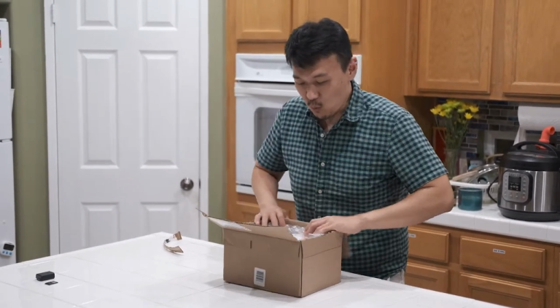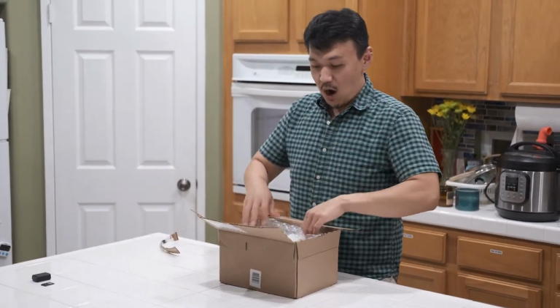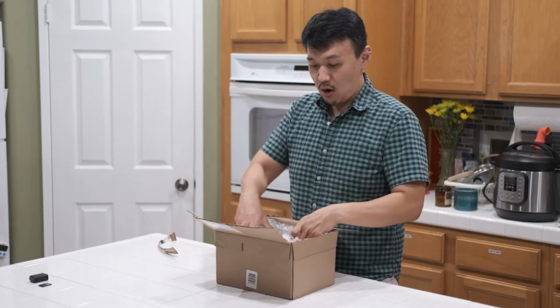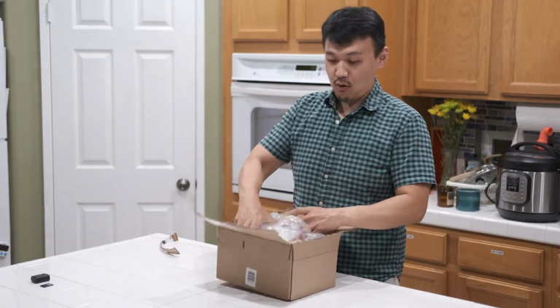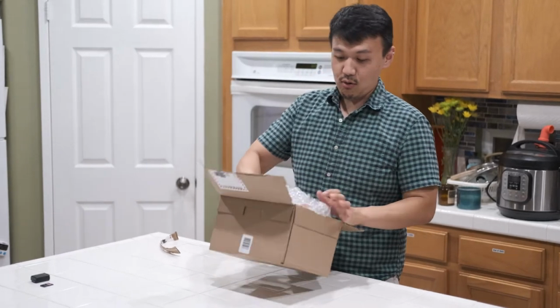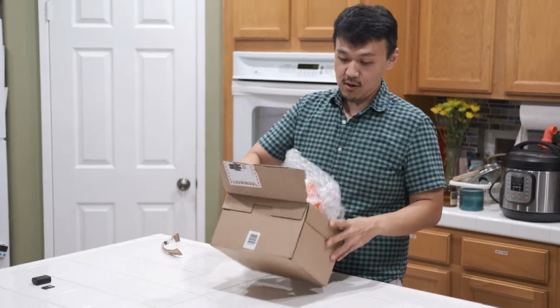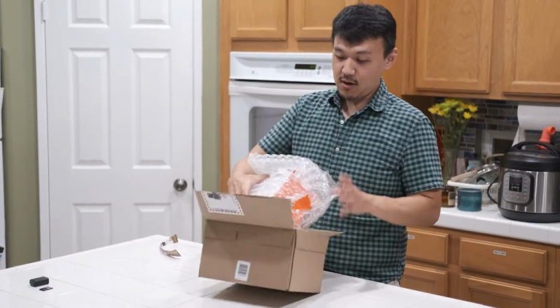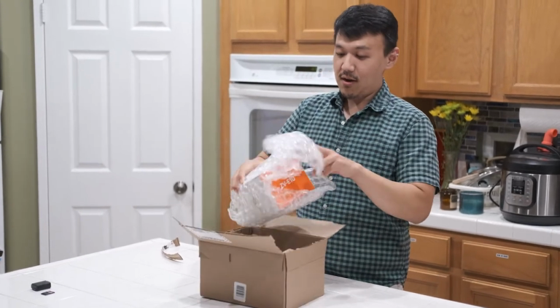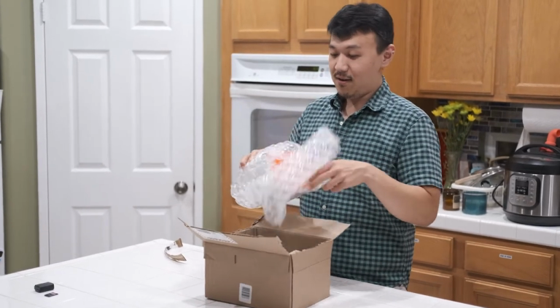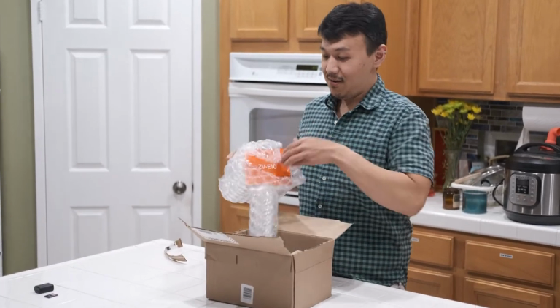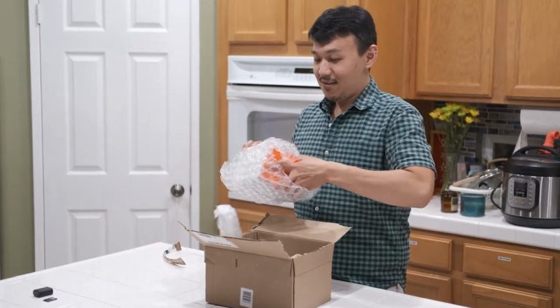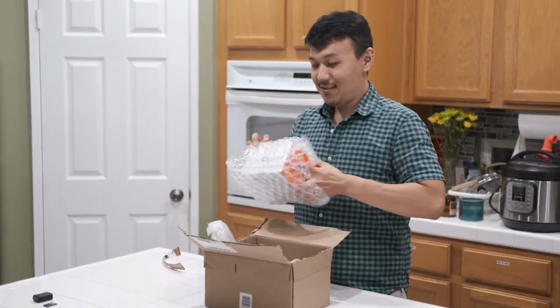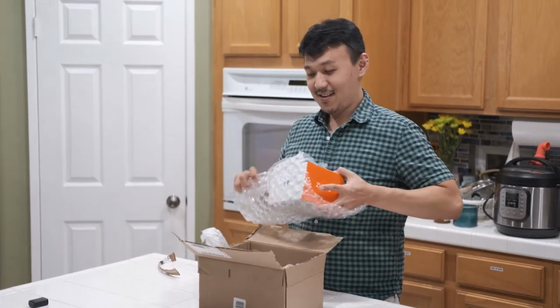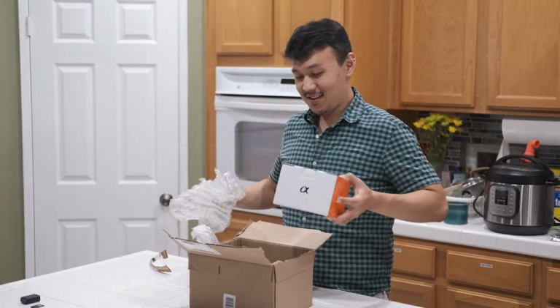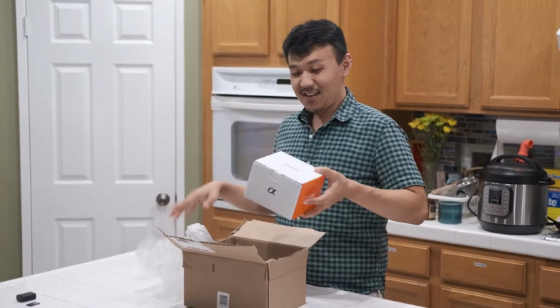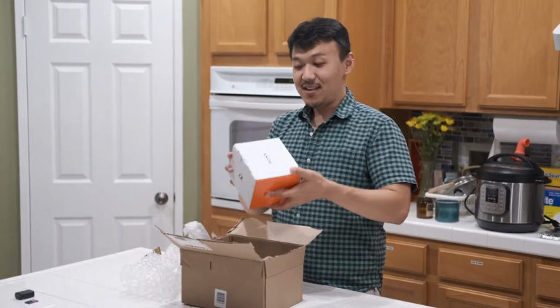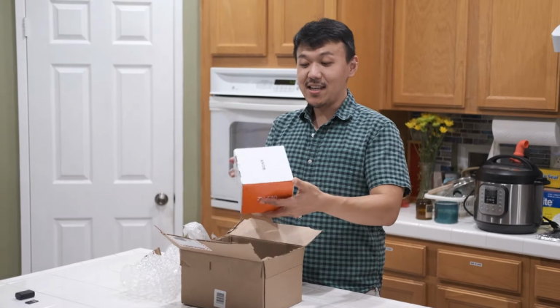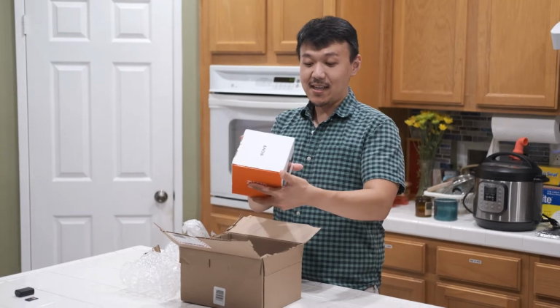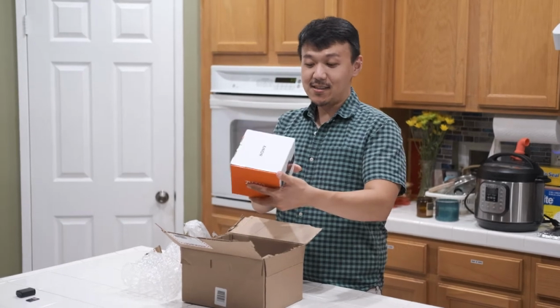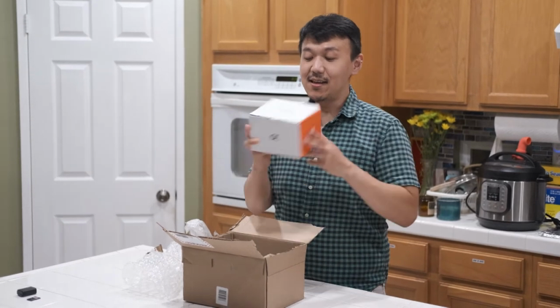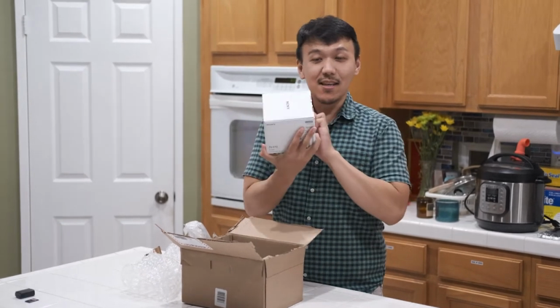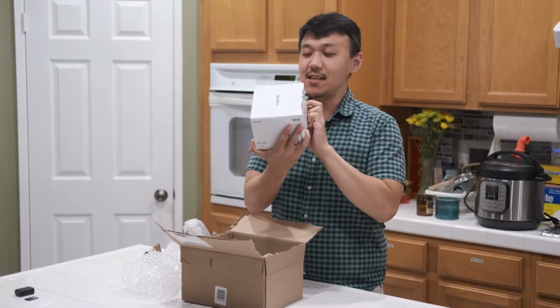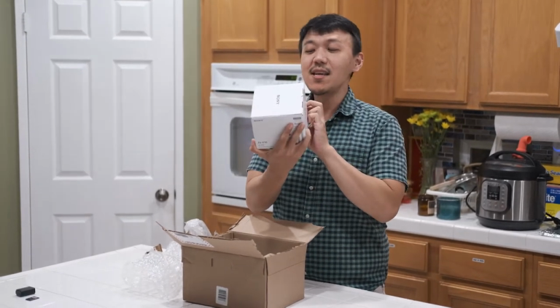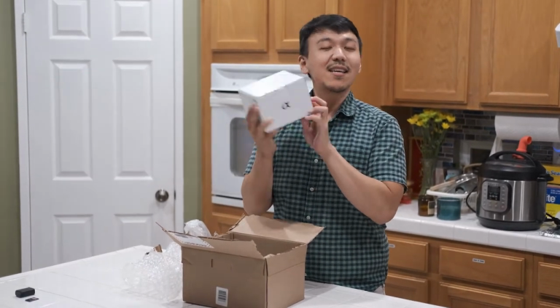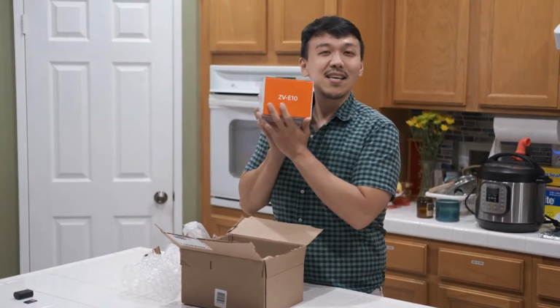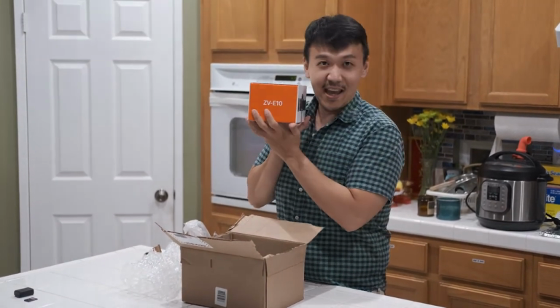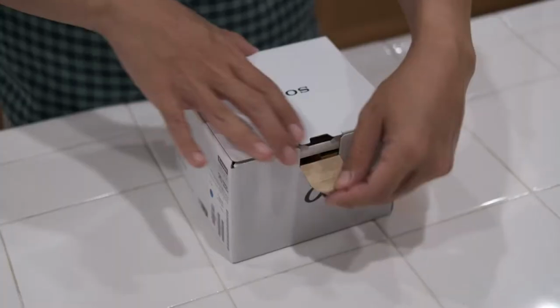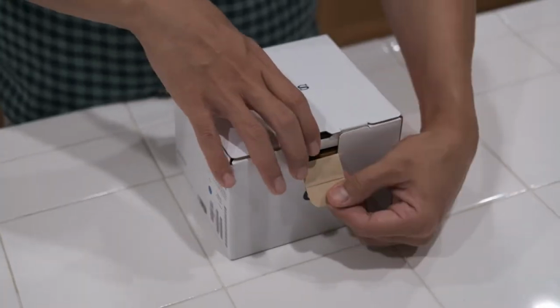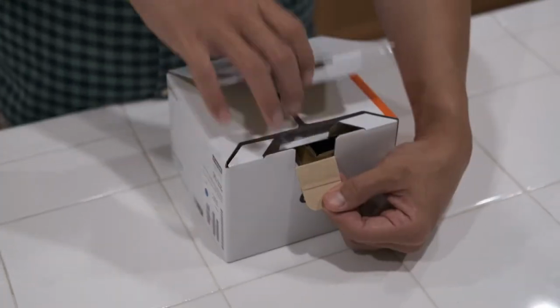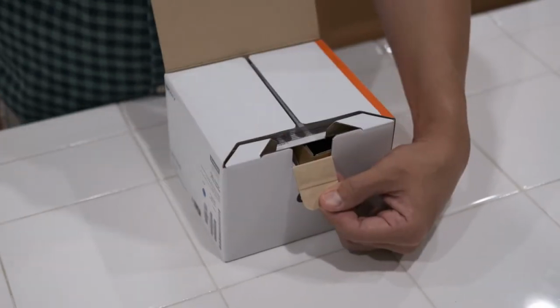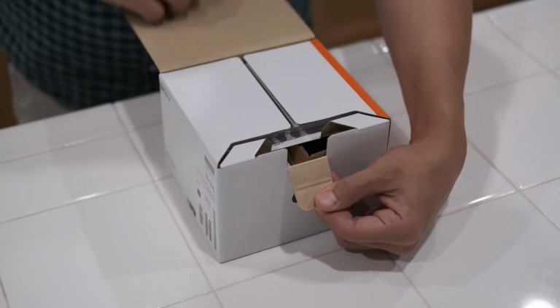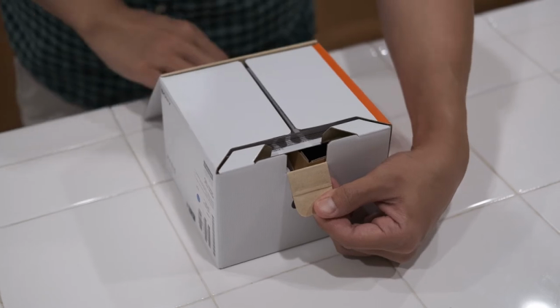Whoa! This is it, guys — the ZV-E10. Okay, my hand looks very ugly, but whatever.